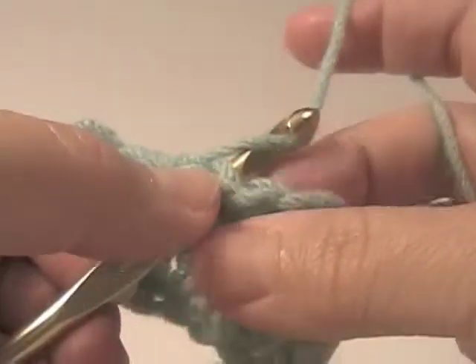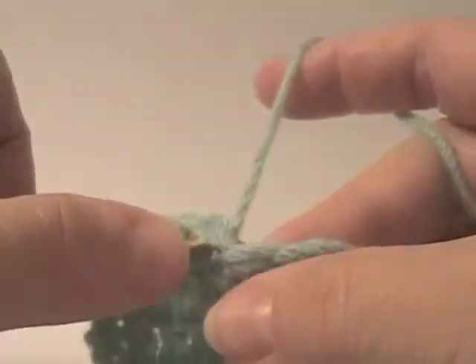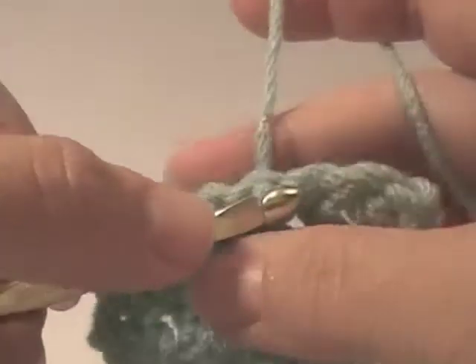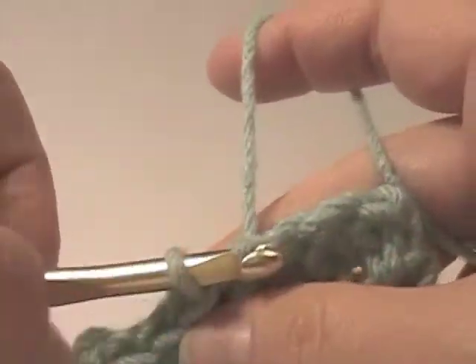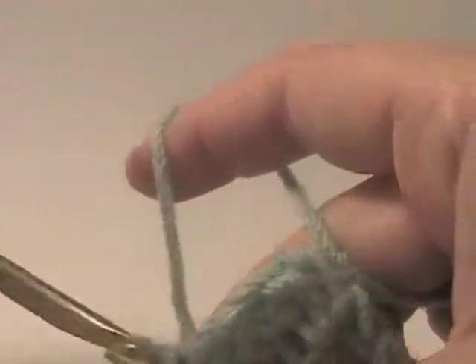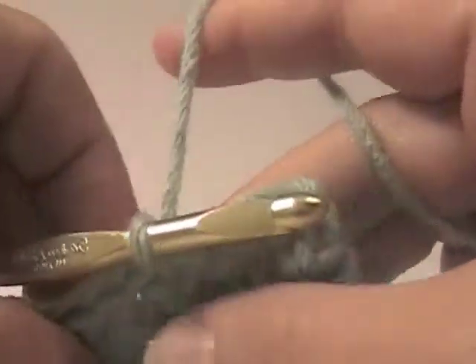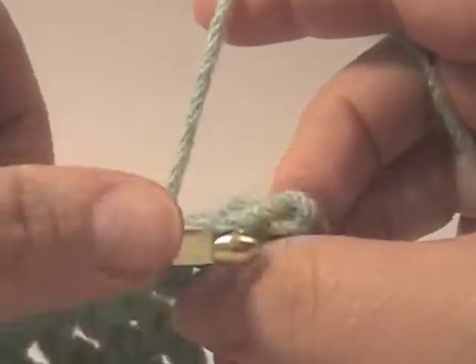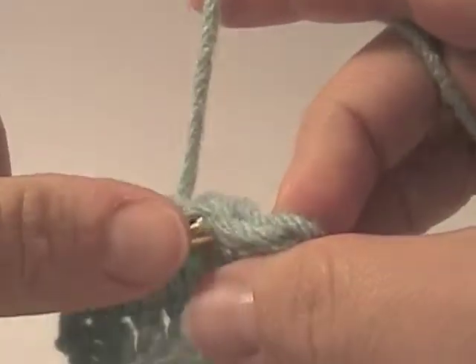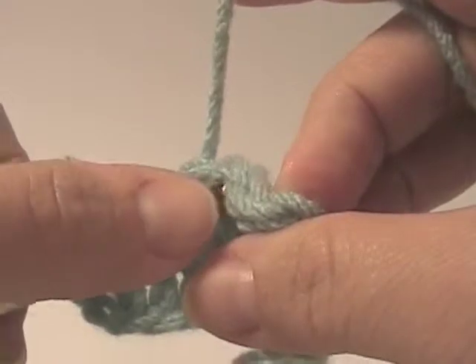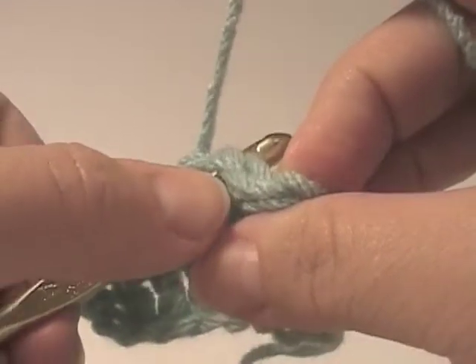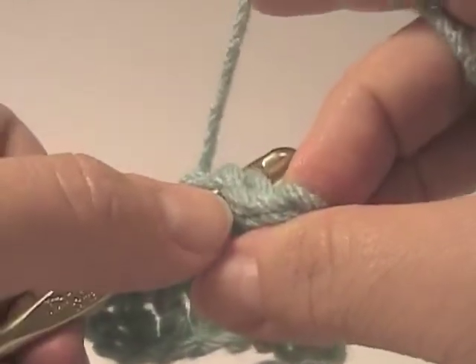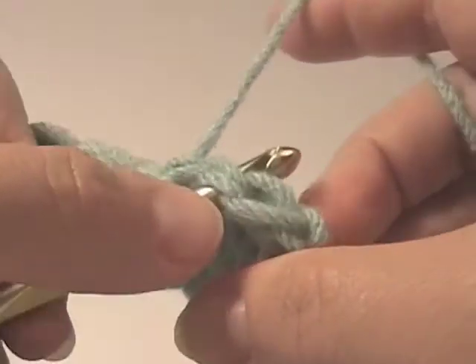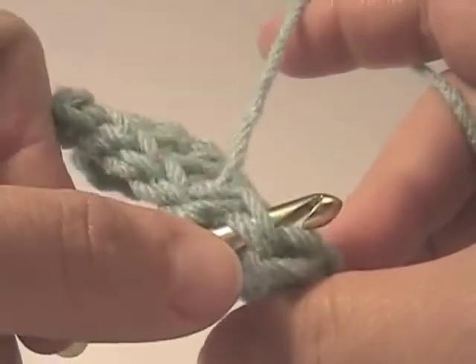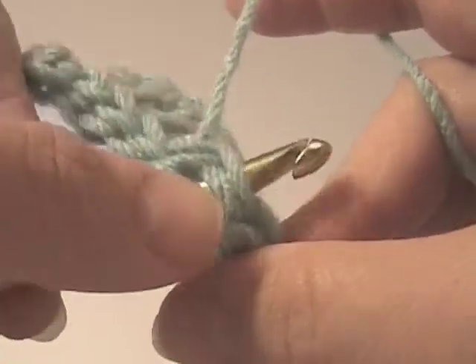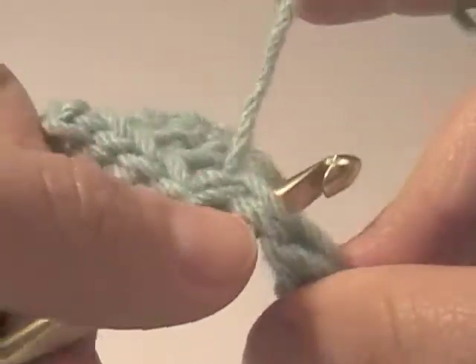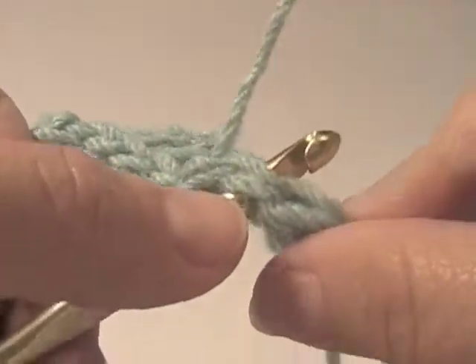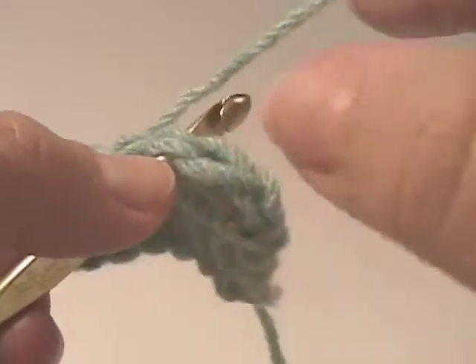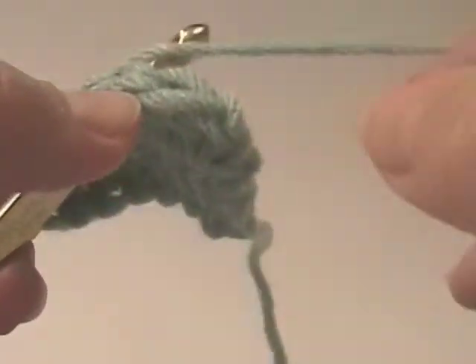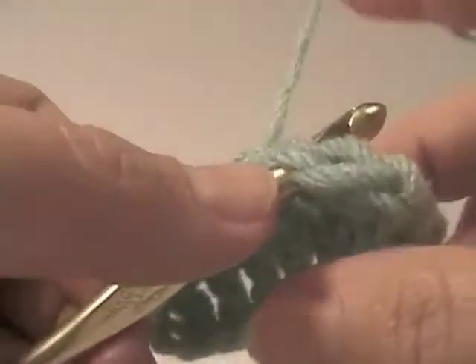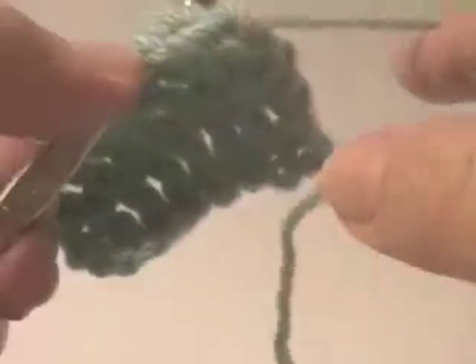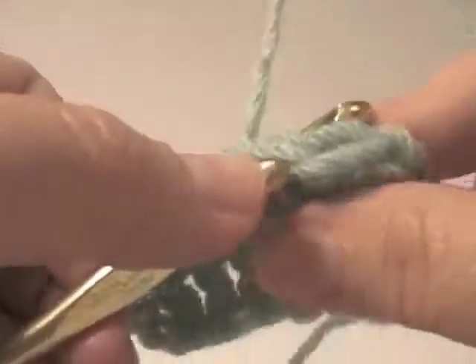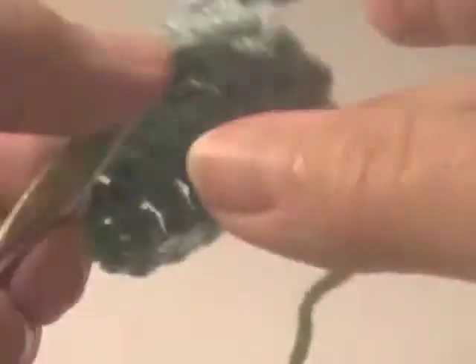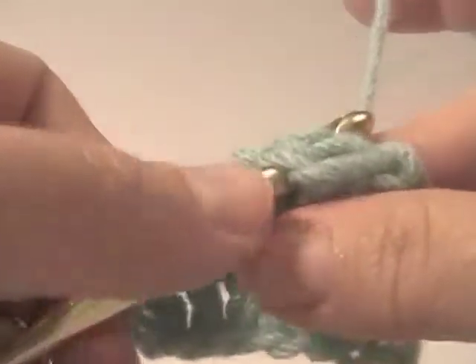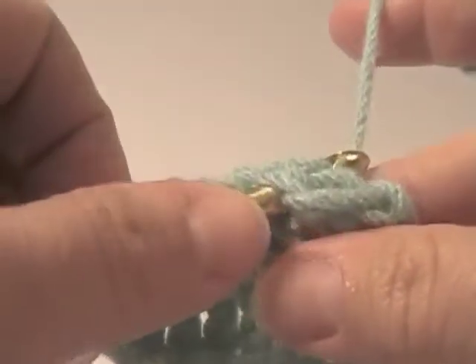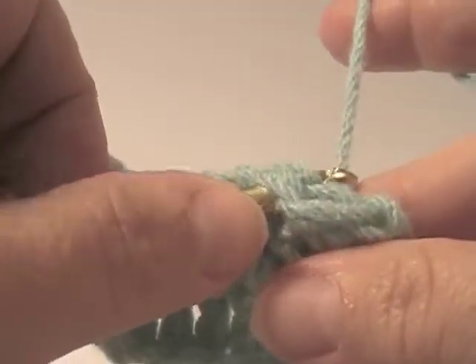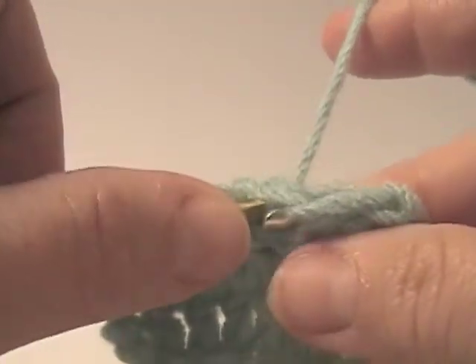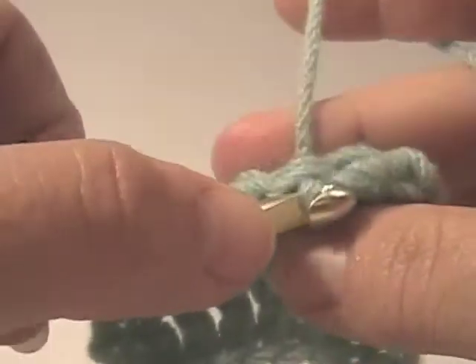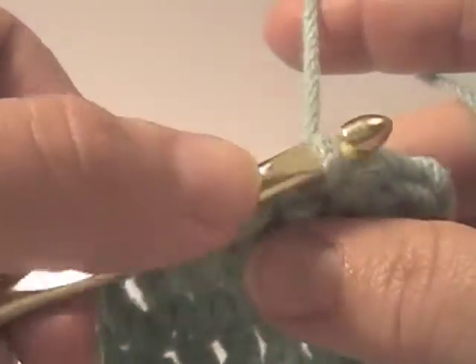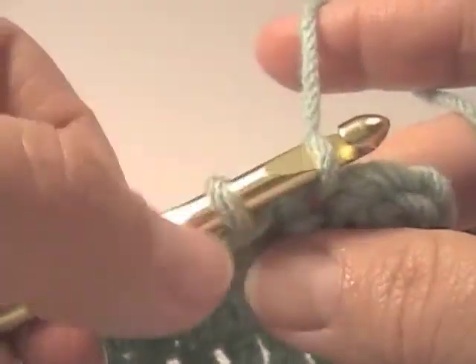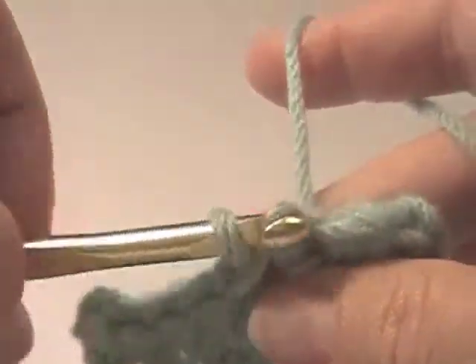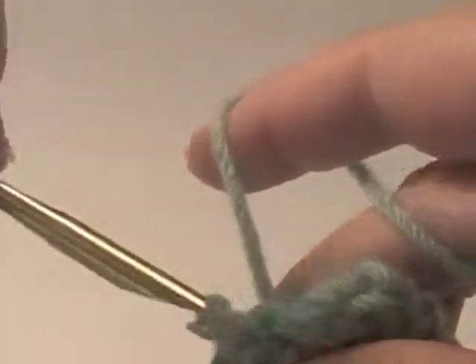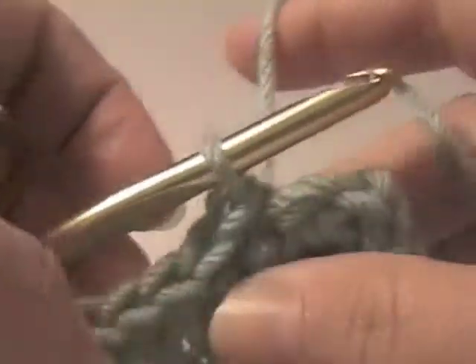Yarn over, pull the yarn through, pull the yarn through. You're just simply putting your hook into the space, putting the yarn over the hook in order to pull that through, and then pull it through.